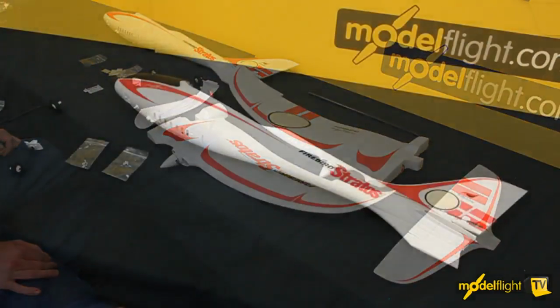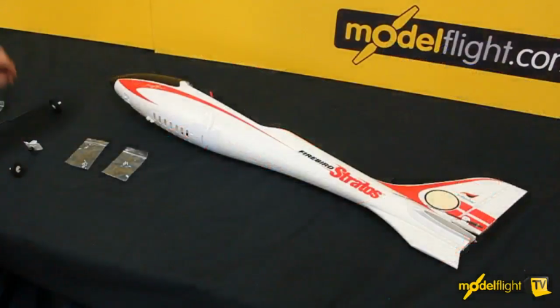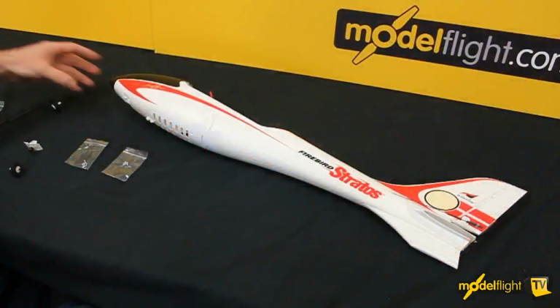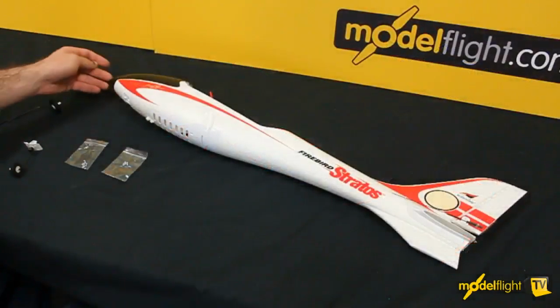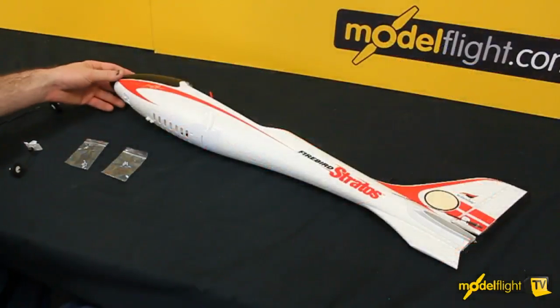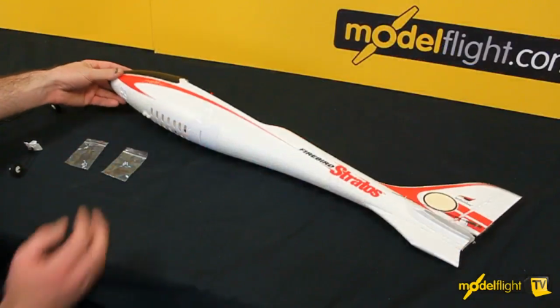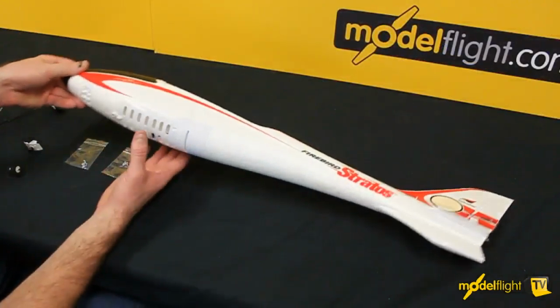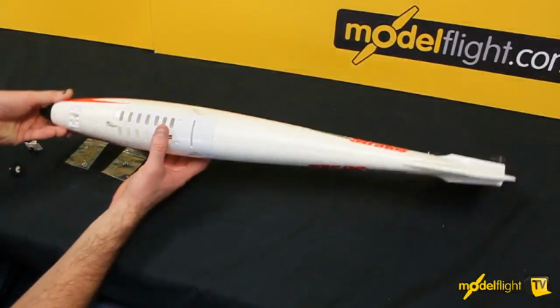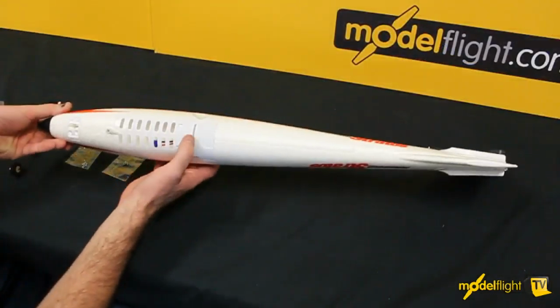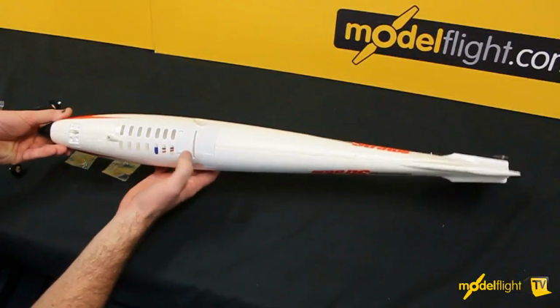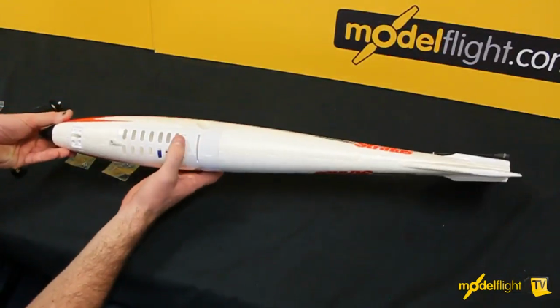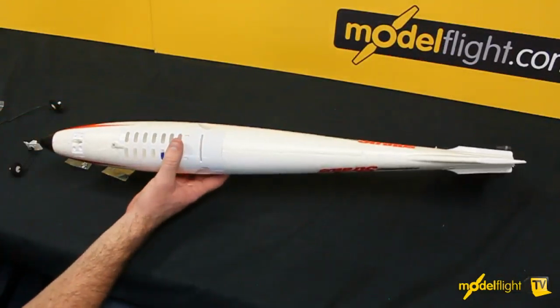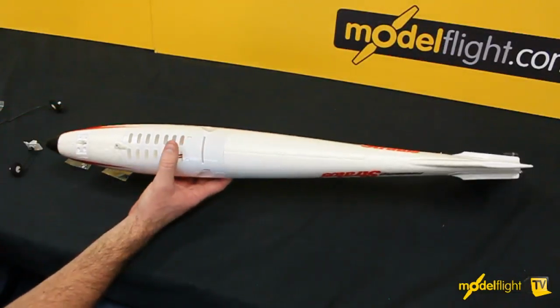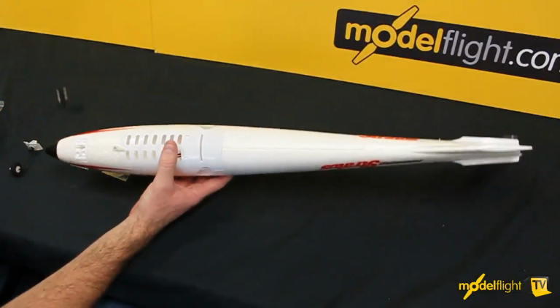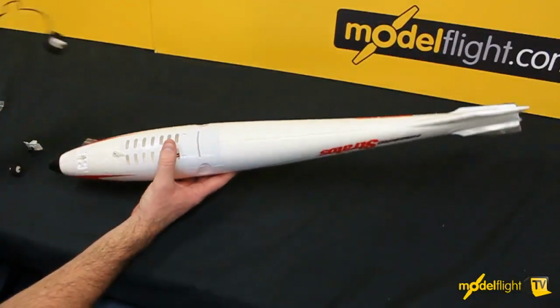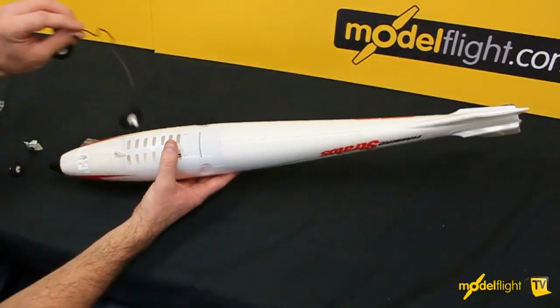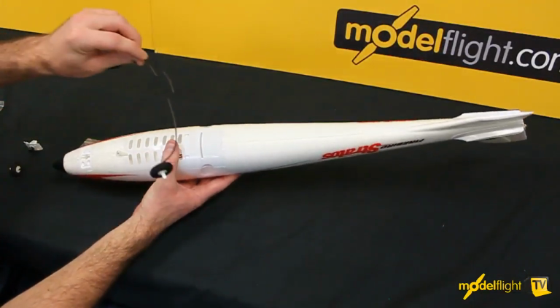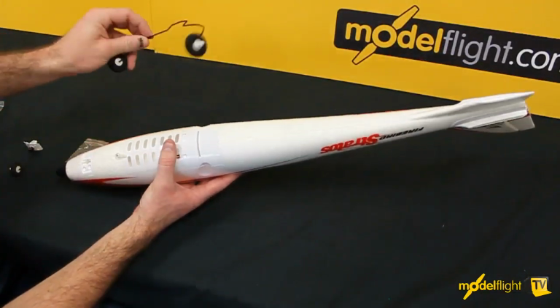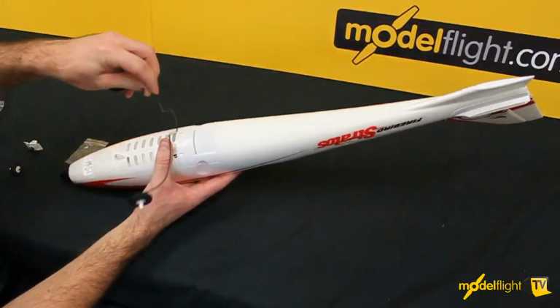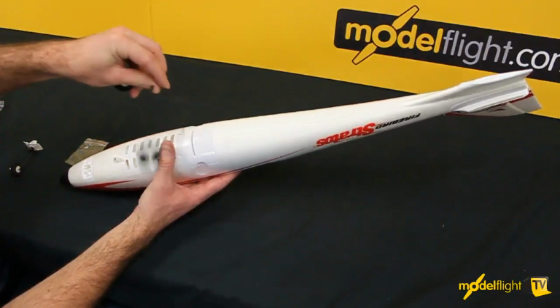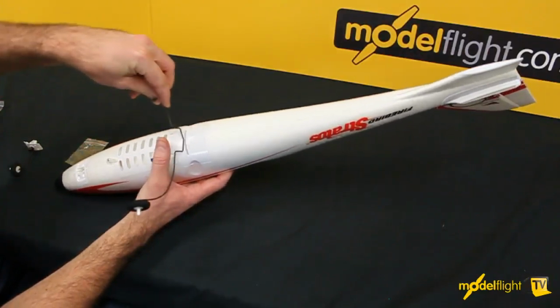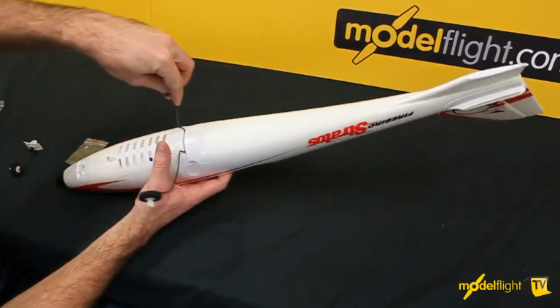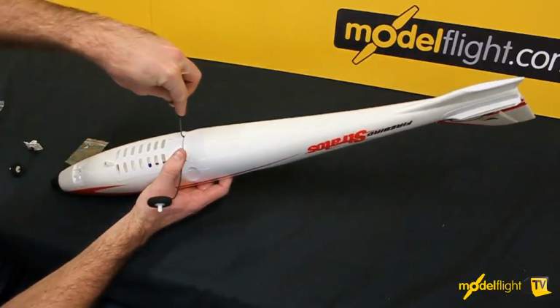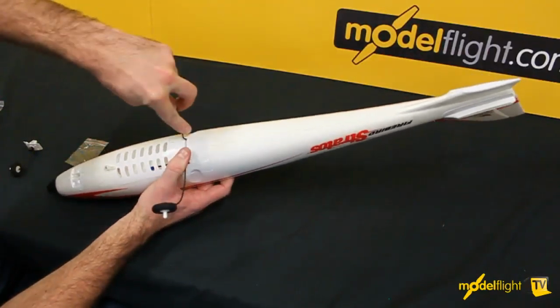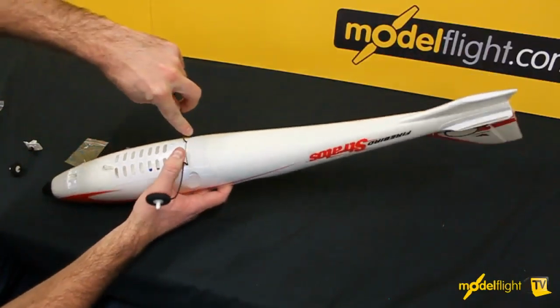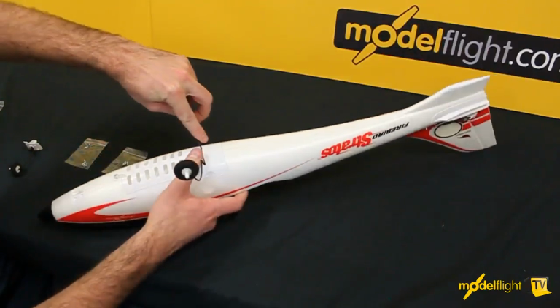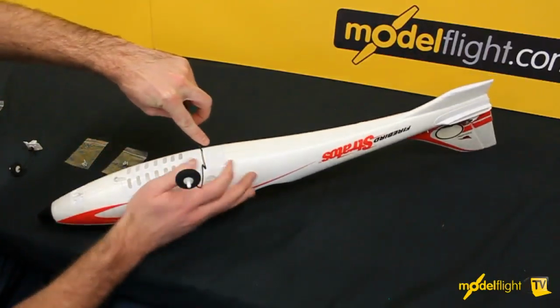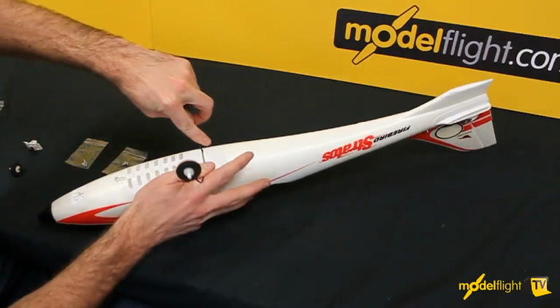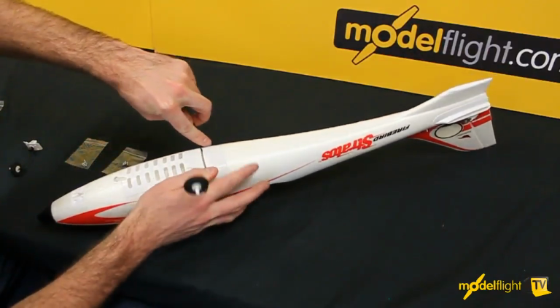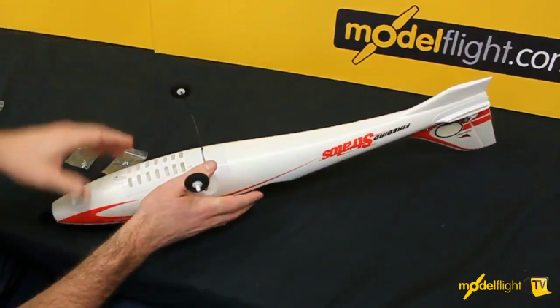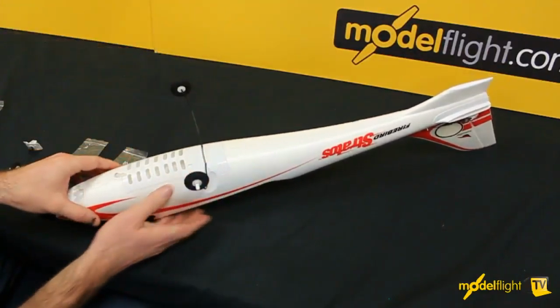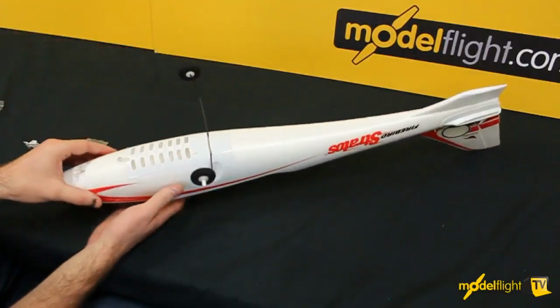Firstly, we'll start with the fuselage. Underneath, you'll see a slot at the back here. This simply takes the rear undercarriage and that's just a spring fit or a press fit. So just click them in — easy as that.